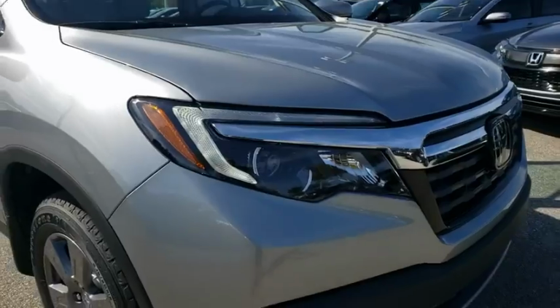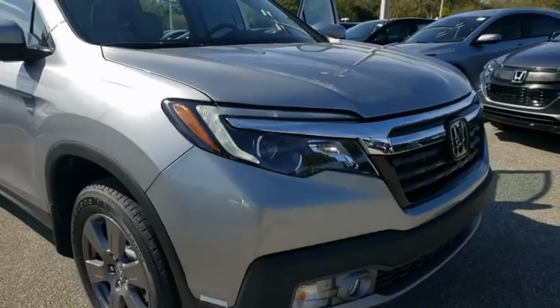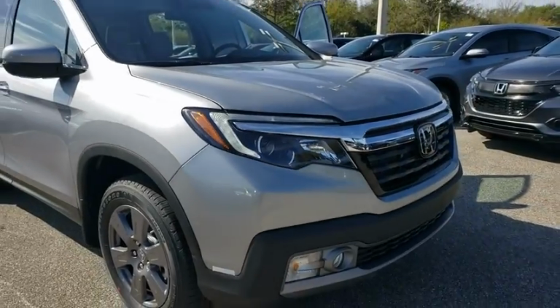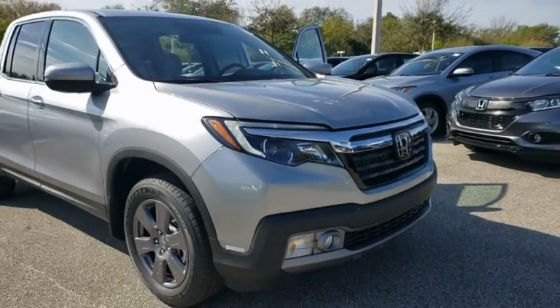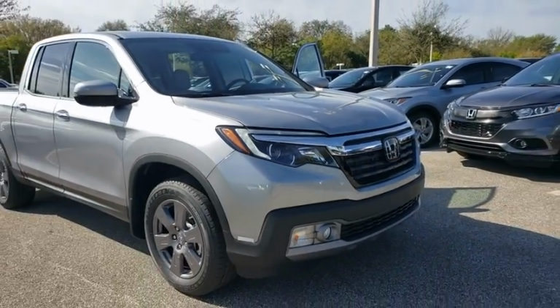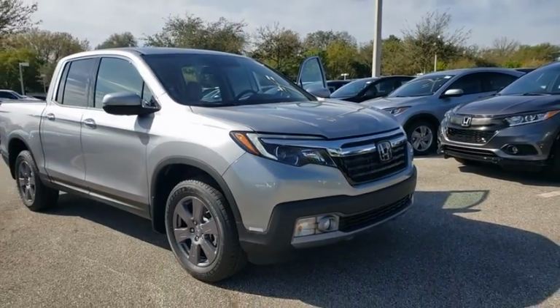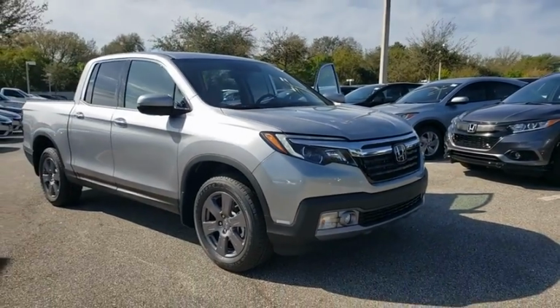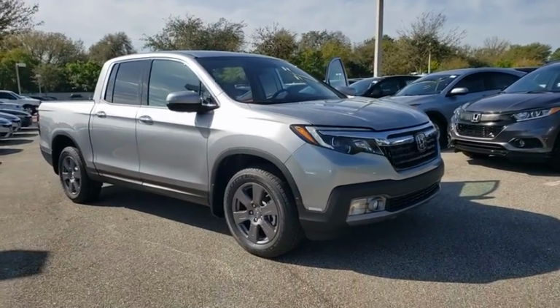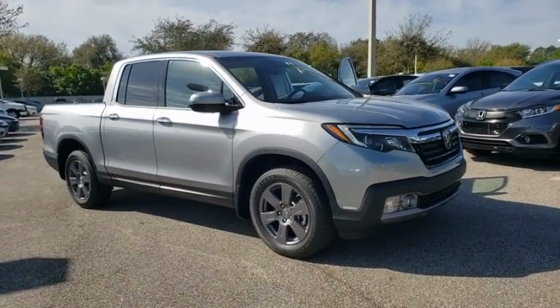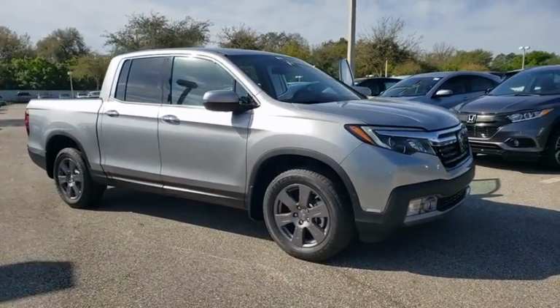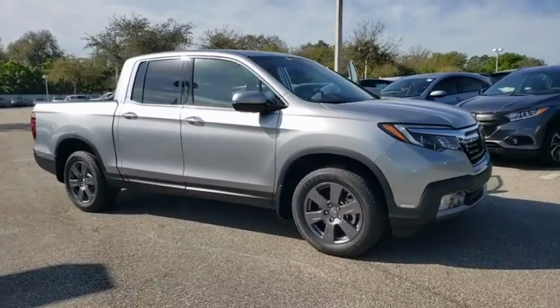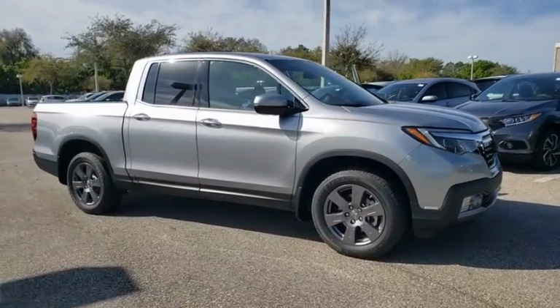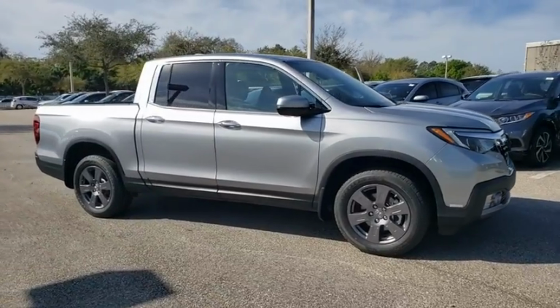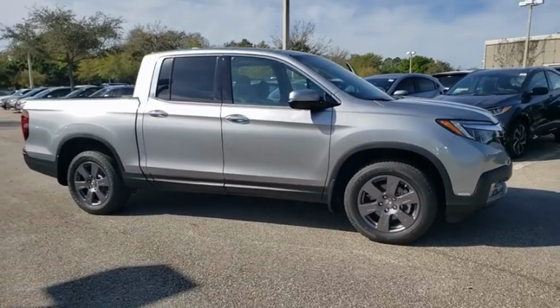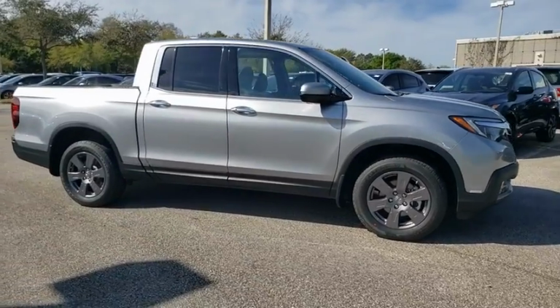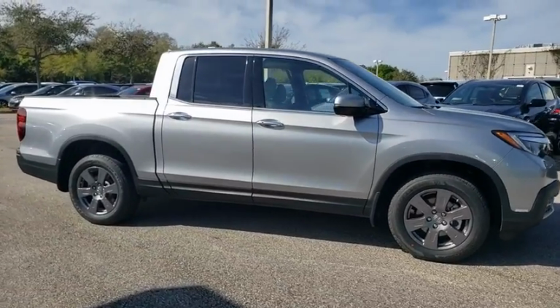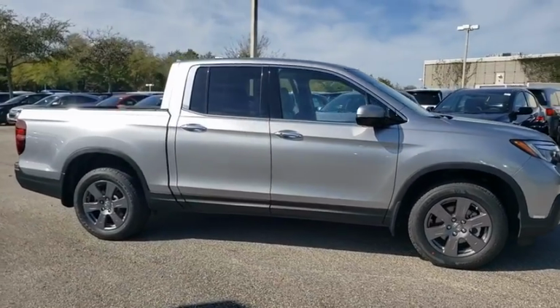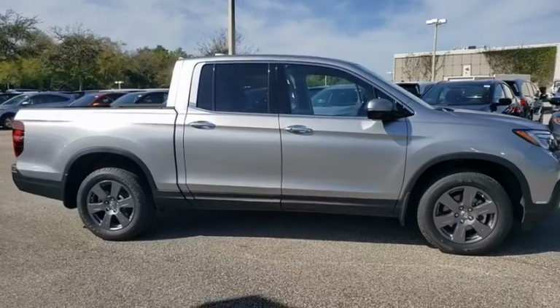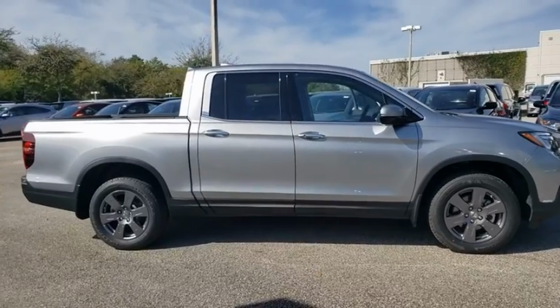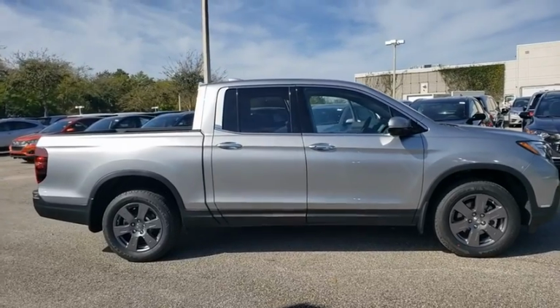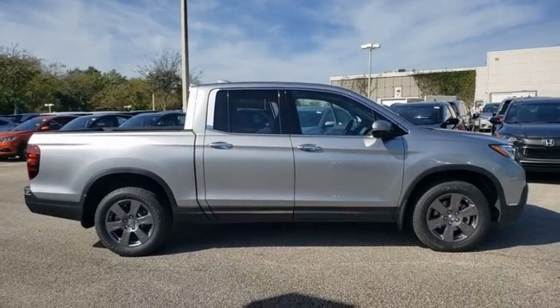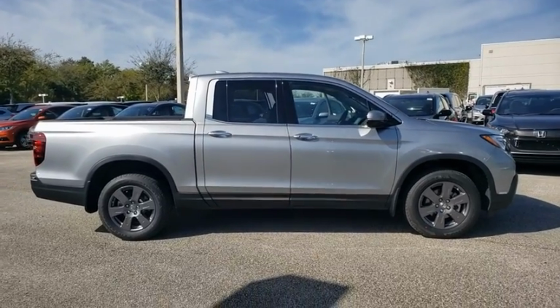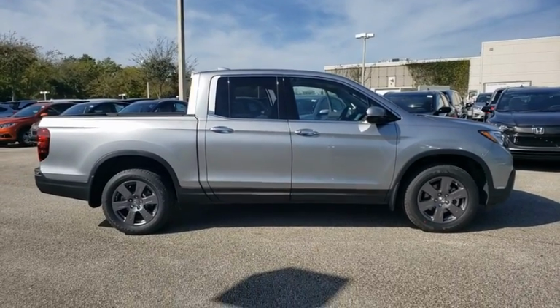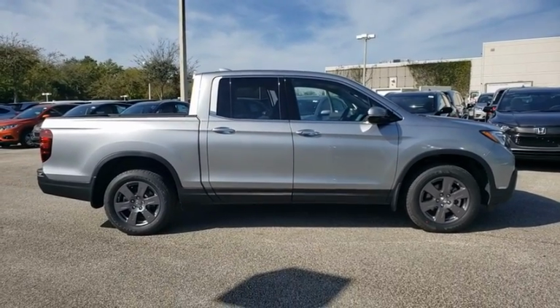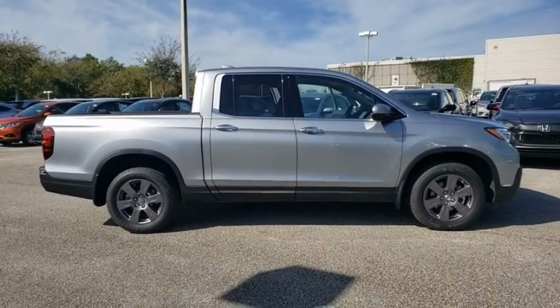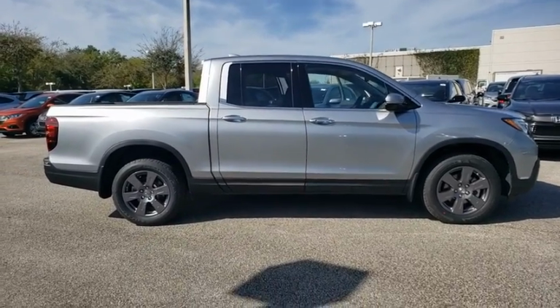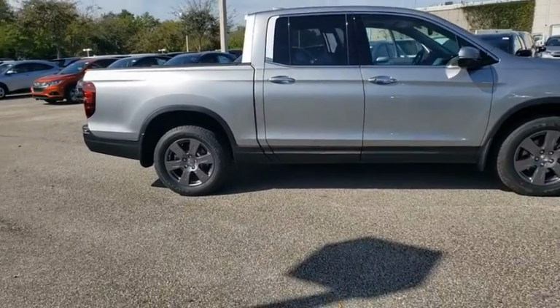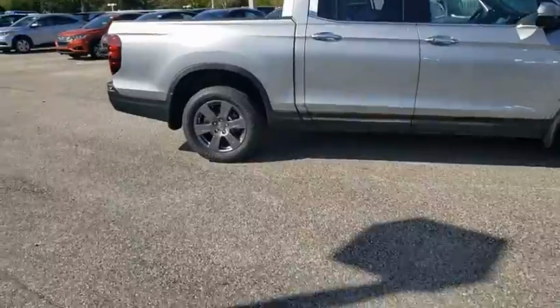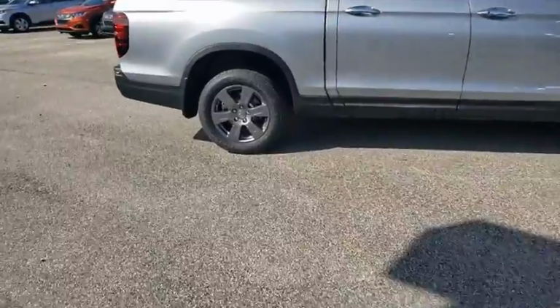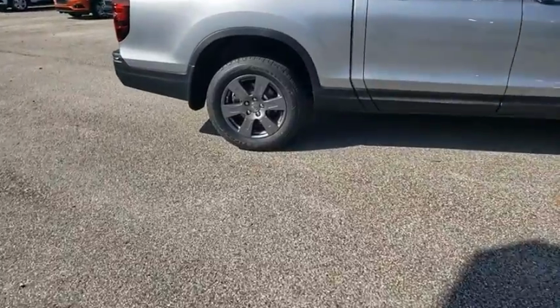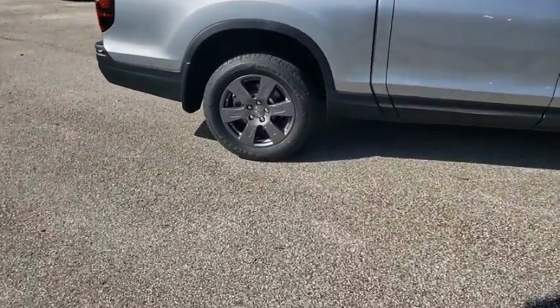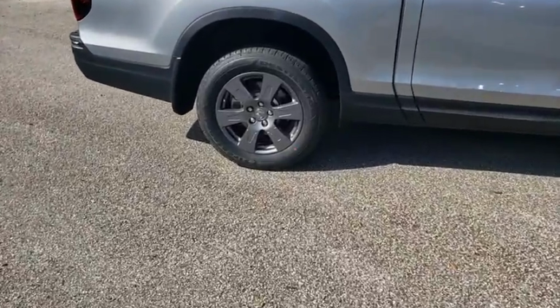Stop by and take a look at the 2020 Honda Ridgeline. The Ridgeline was designed to give you exactly what you need to get the job done. And with Honda quality built right in, this truck can be with you for the long haul. Here are some of this vehicle's great options.